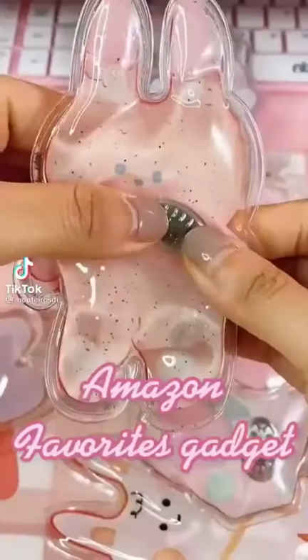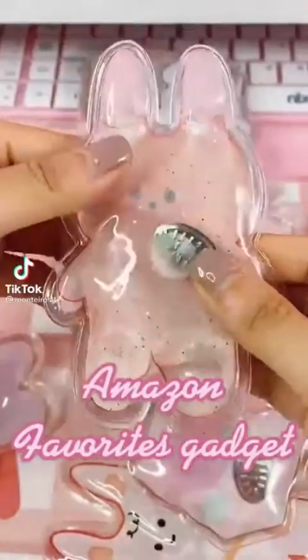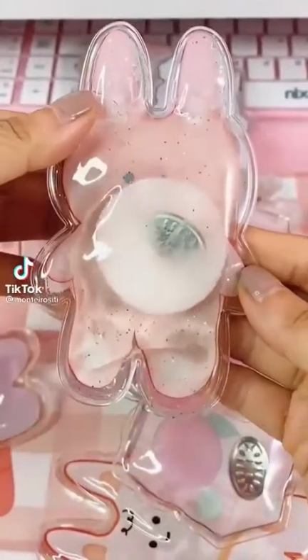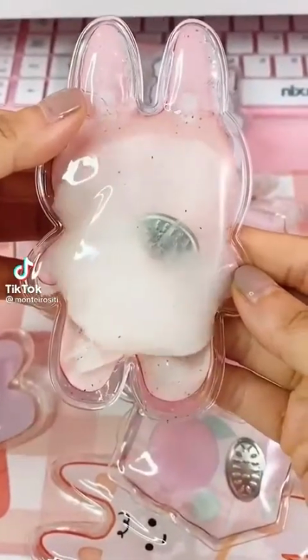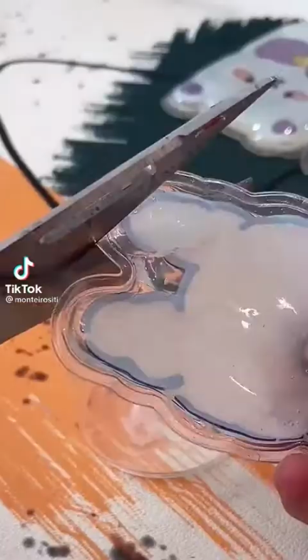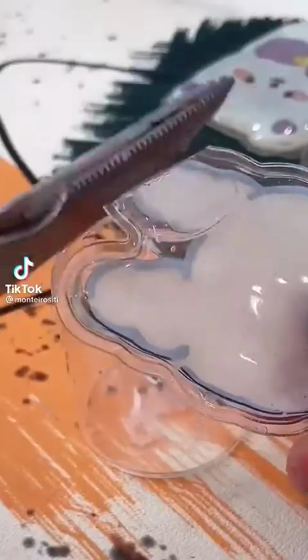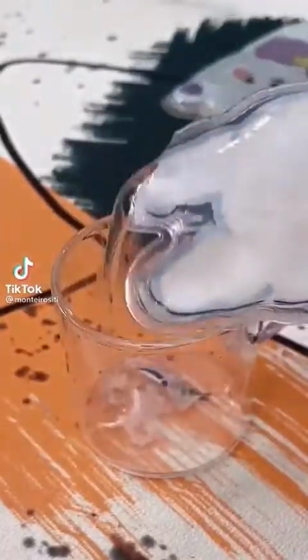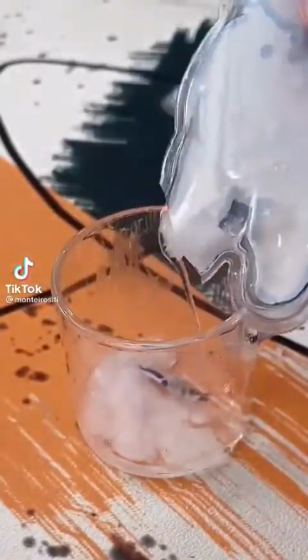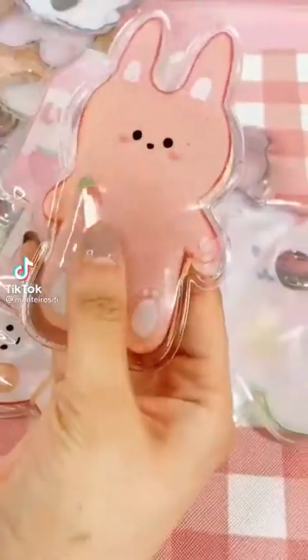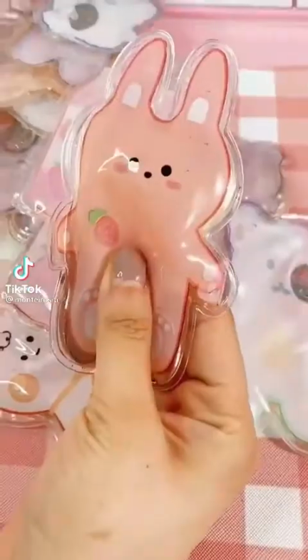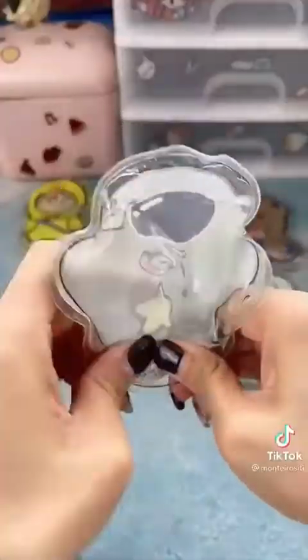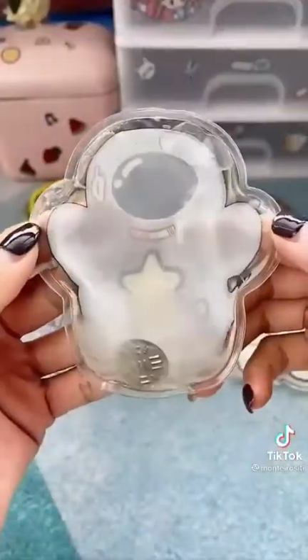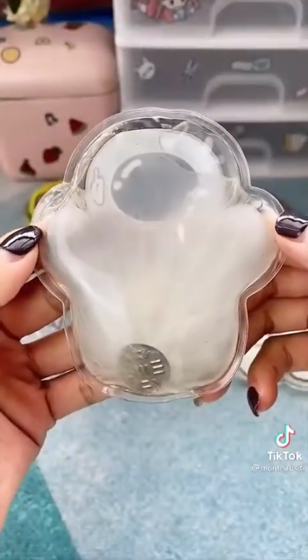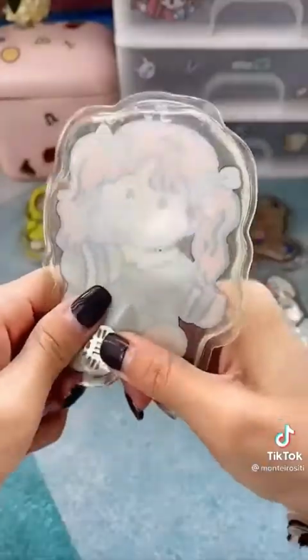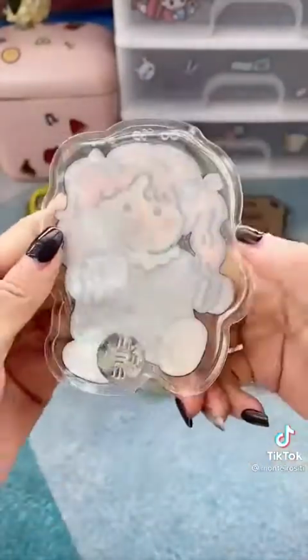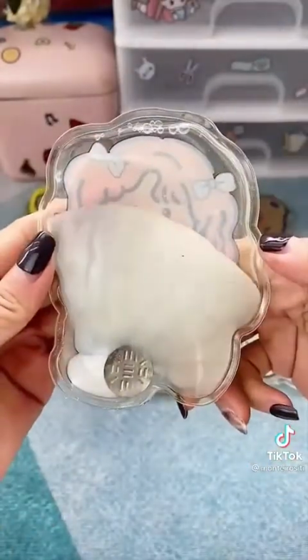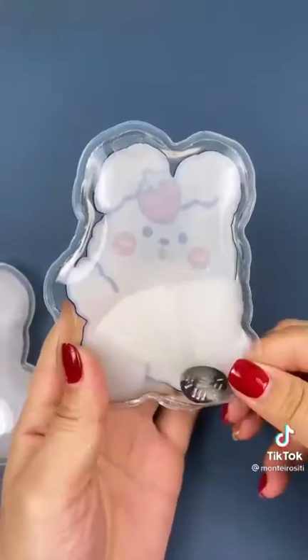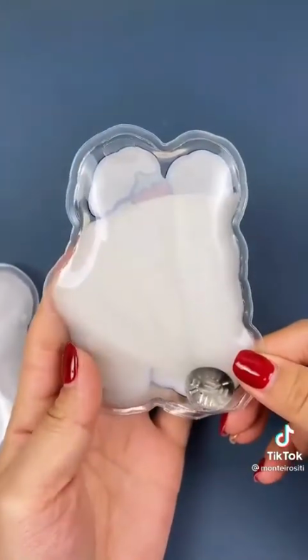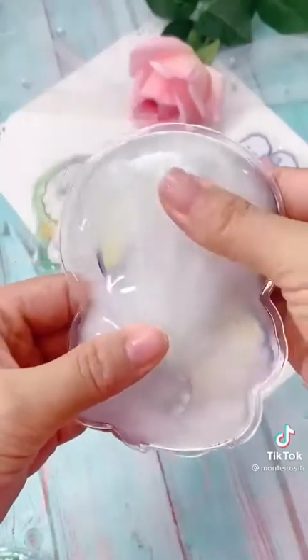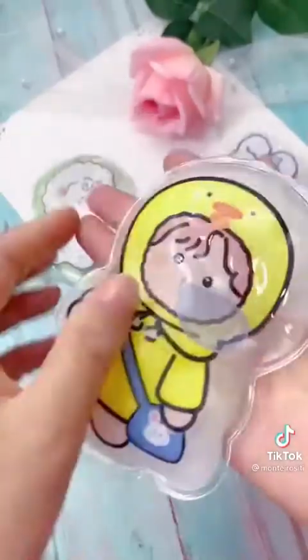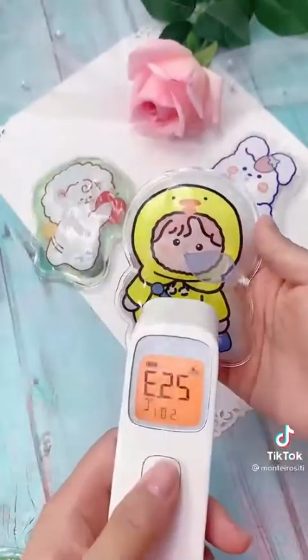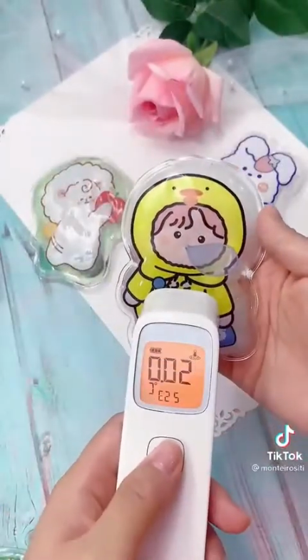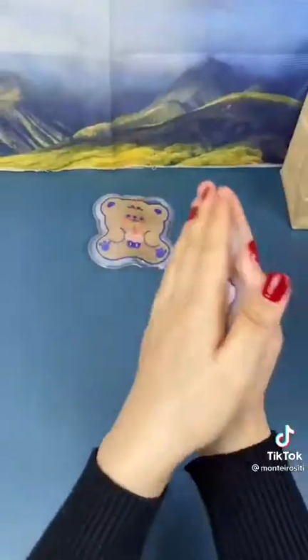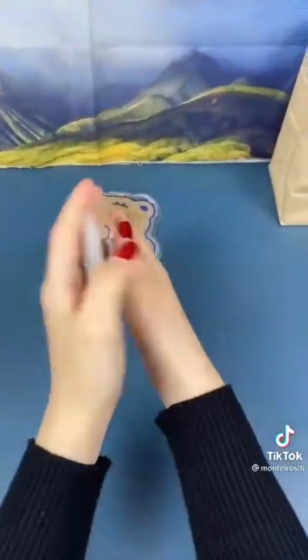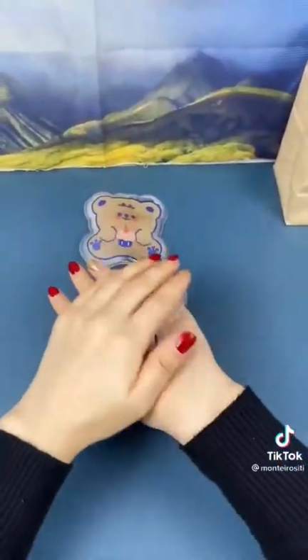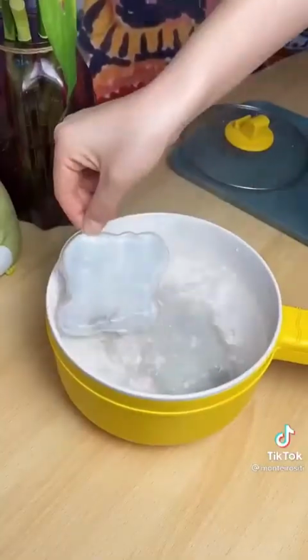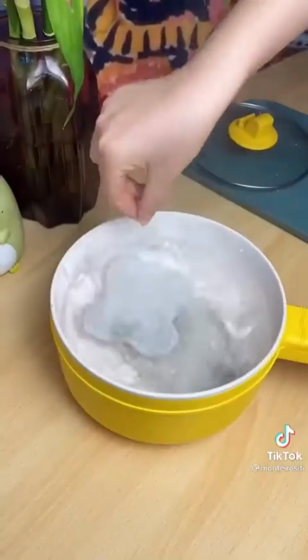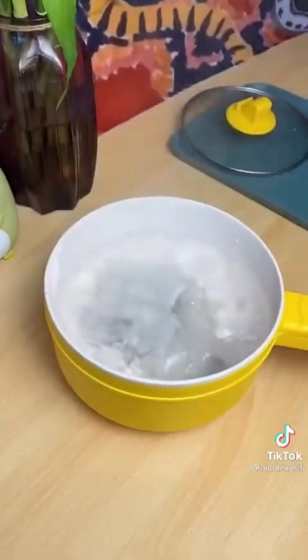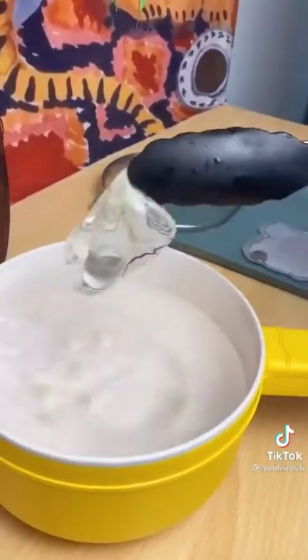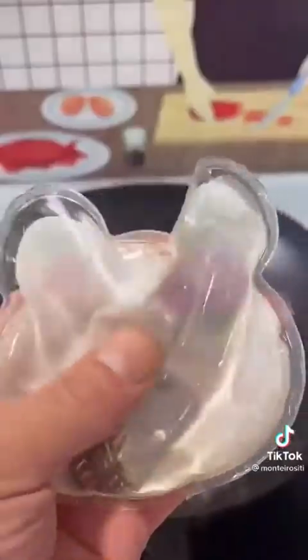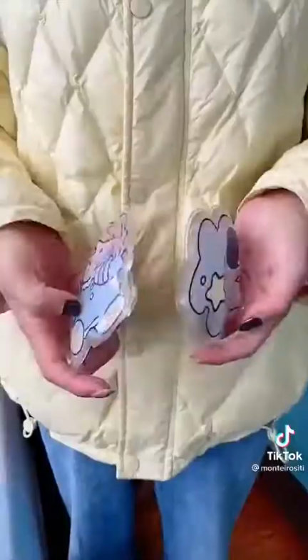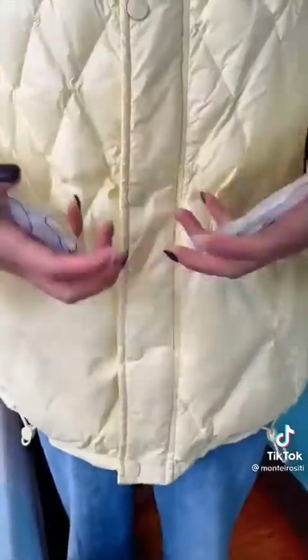These are reusable snap heat packs. Each pack contains a metal washer that you snap with your fingers, which causes a chemical reaction that you will see instantly begin to crystallize. They're fast-acting, and you can immediately feel the temperature rise to 129 degrees in no time. And they're reusable, so you simply drop them in boiling water to reset them.